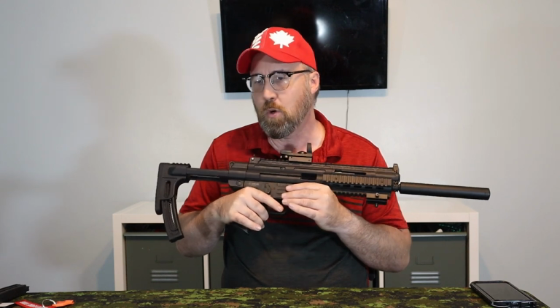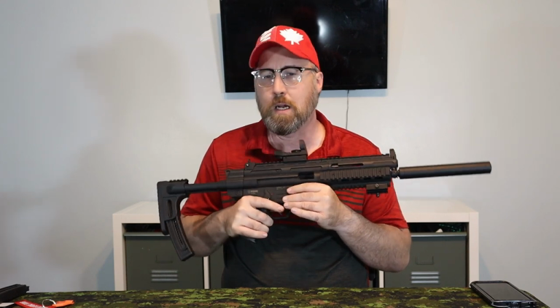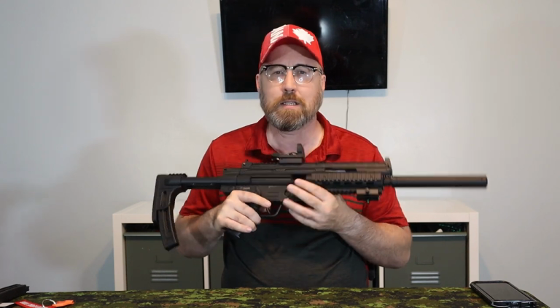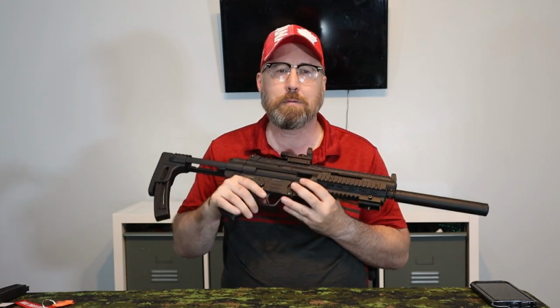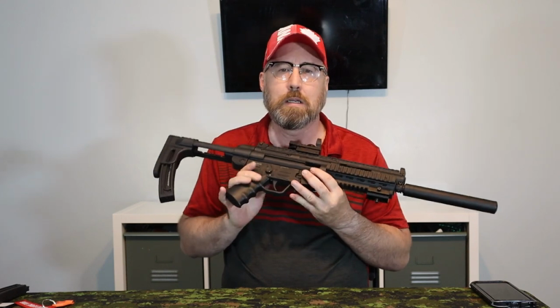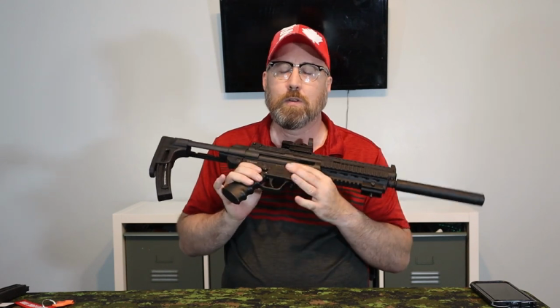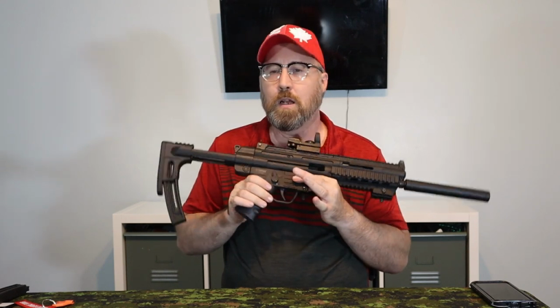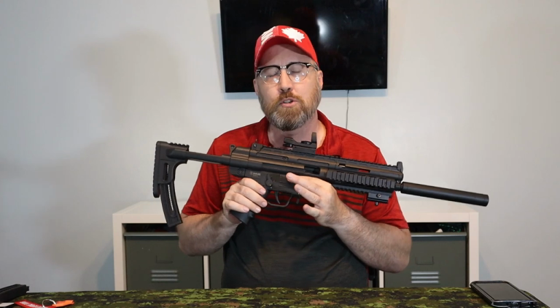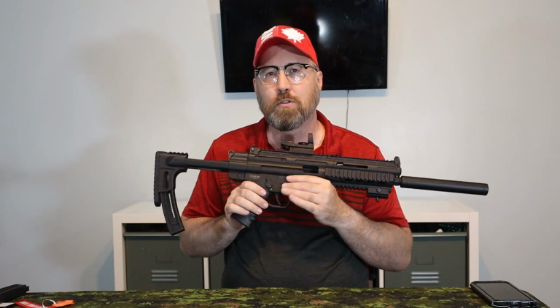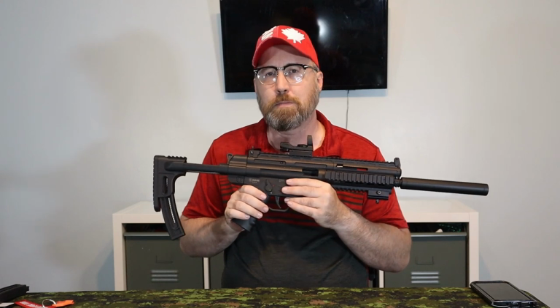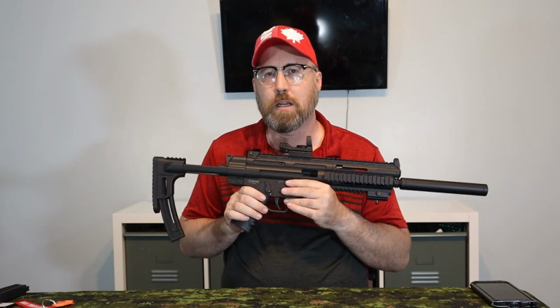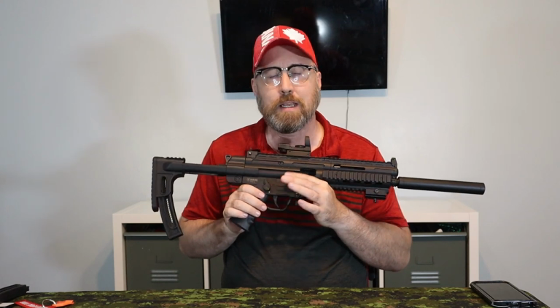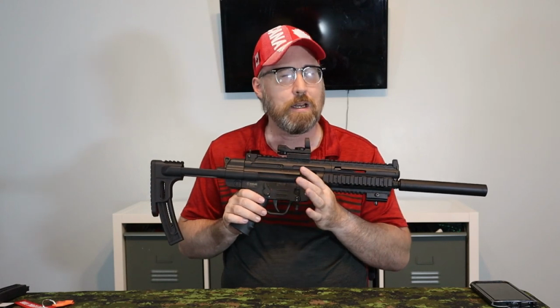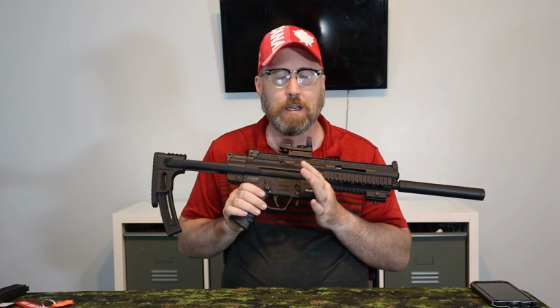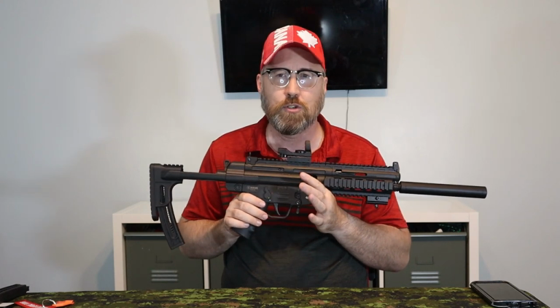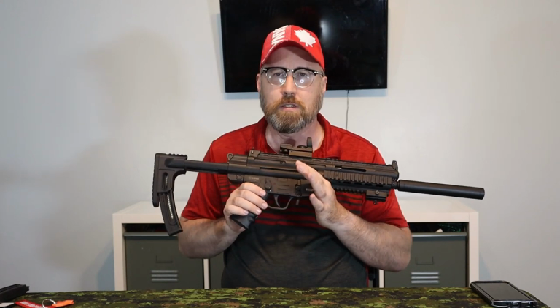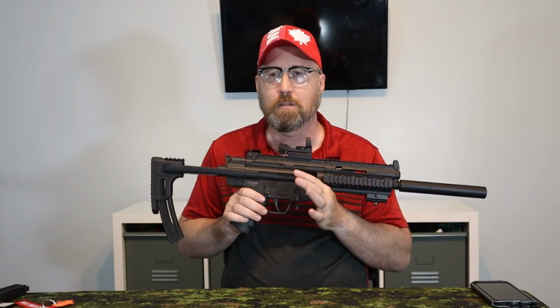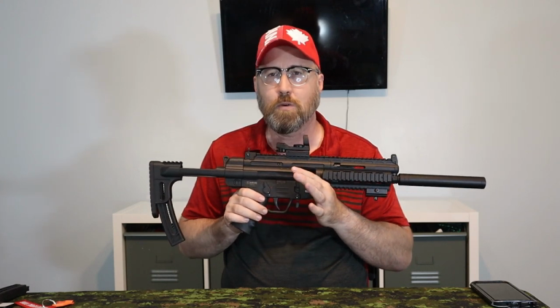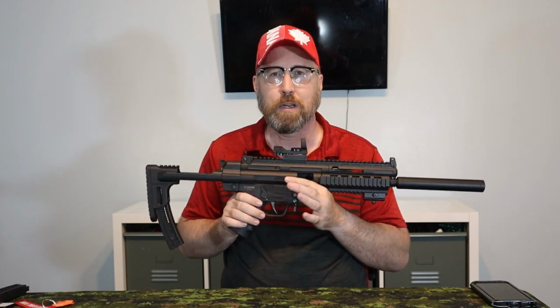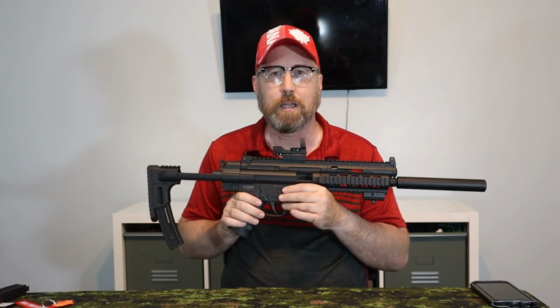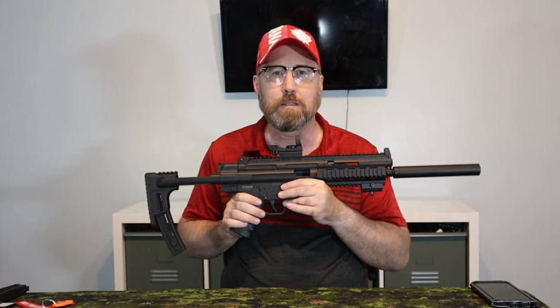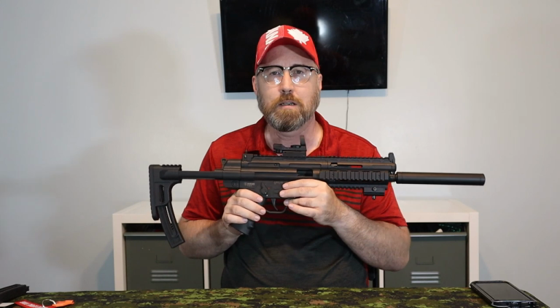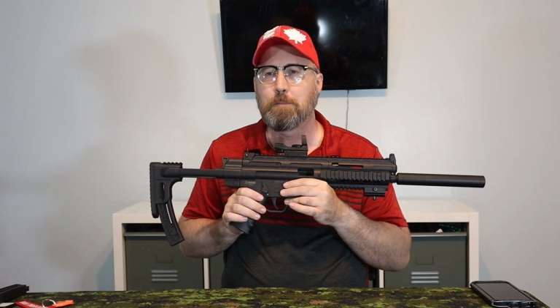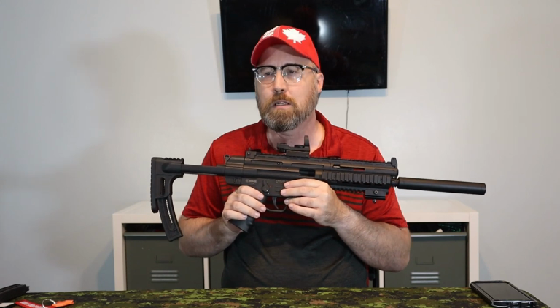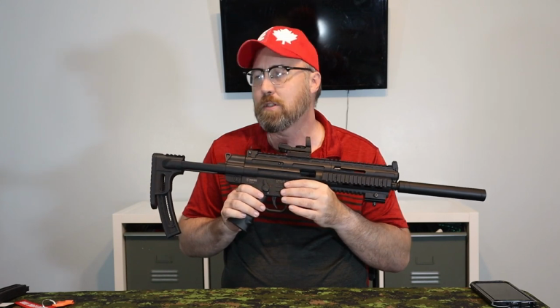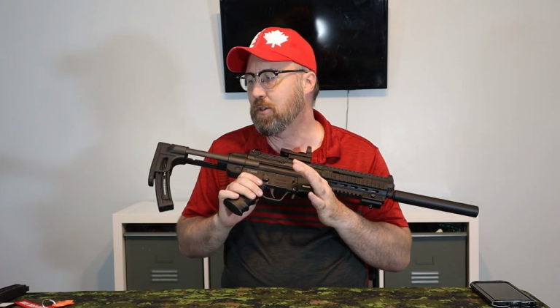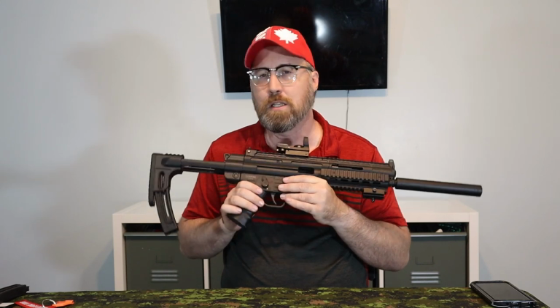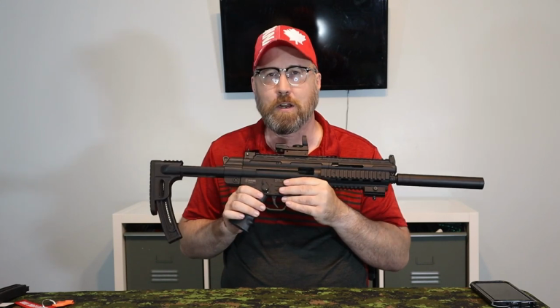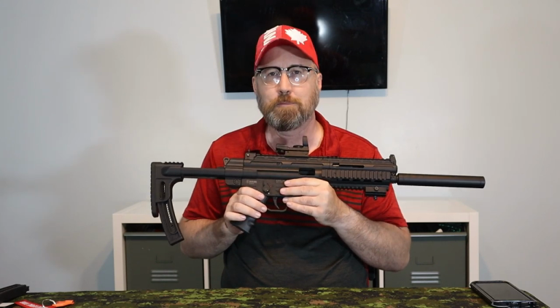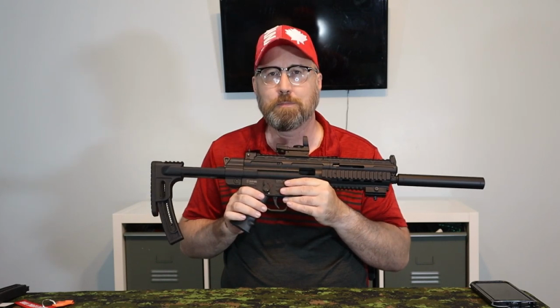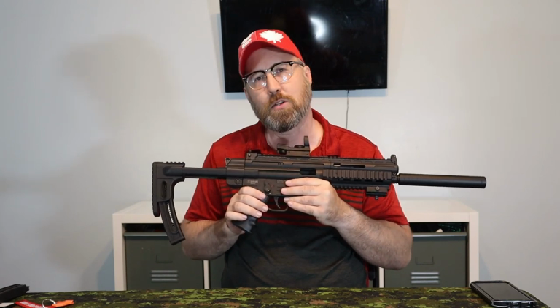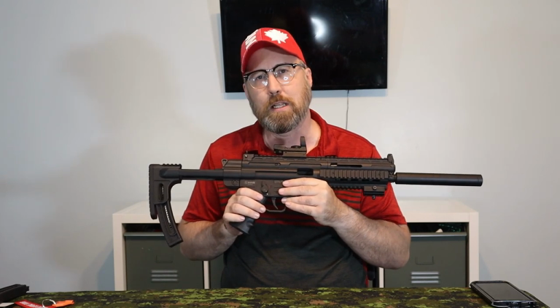So in this clip I'm going to be shooting at two separate targets. Again, I'm not an action shooter — this is not quite spray and pray, but it's pretty close, and you'll see the misfires. Okay, let's go to the clip.